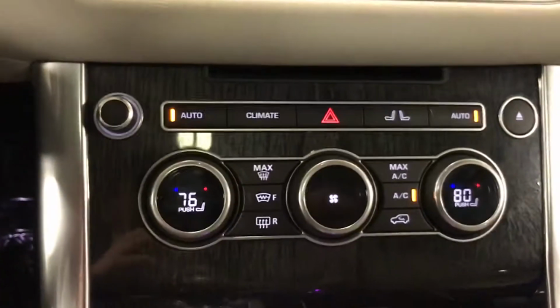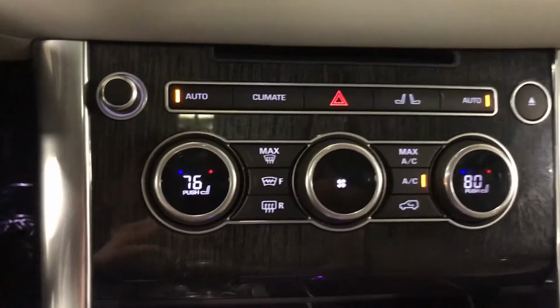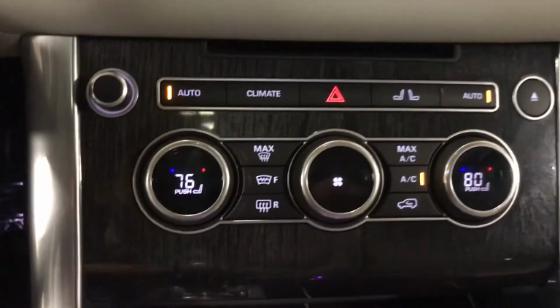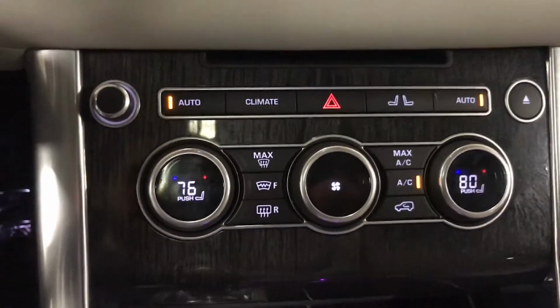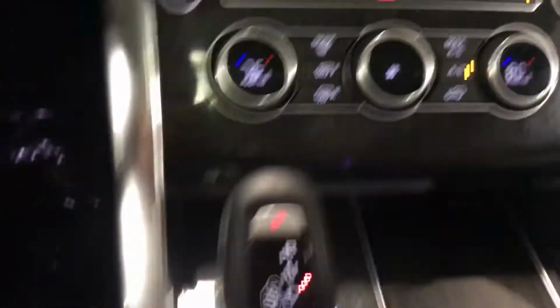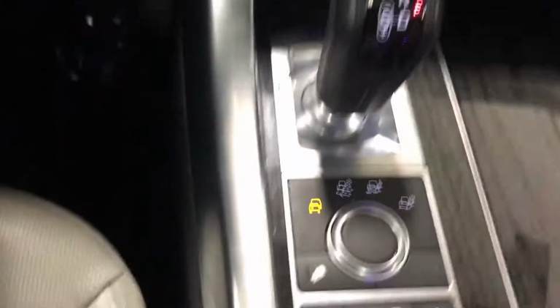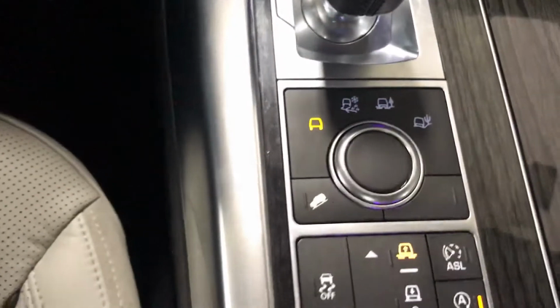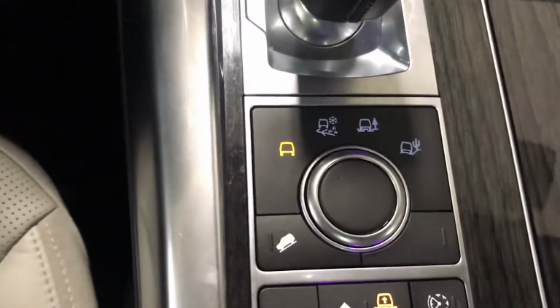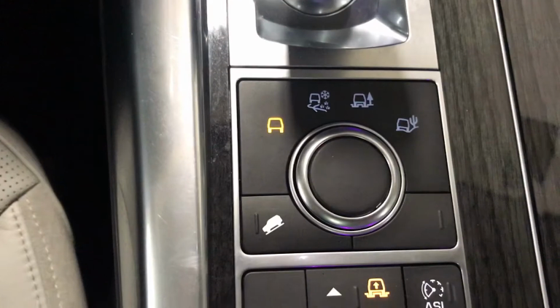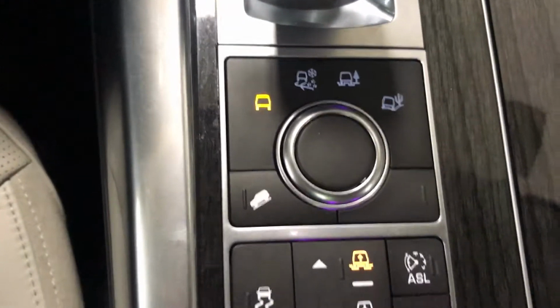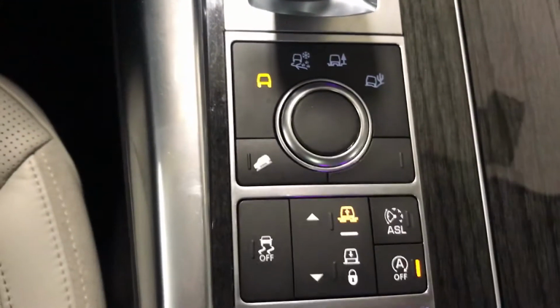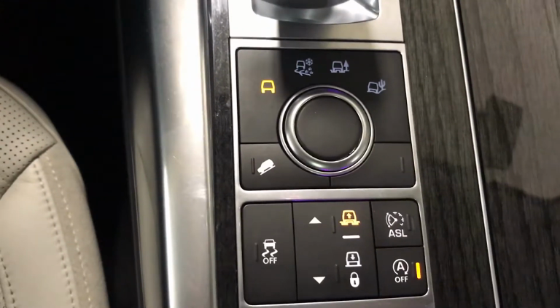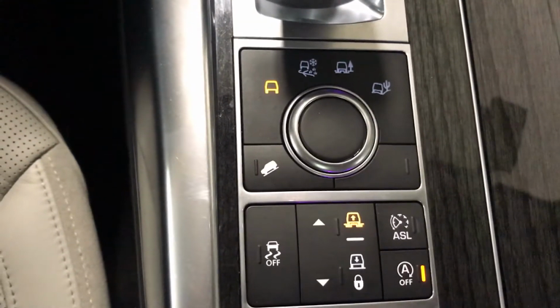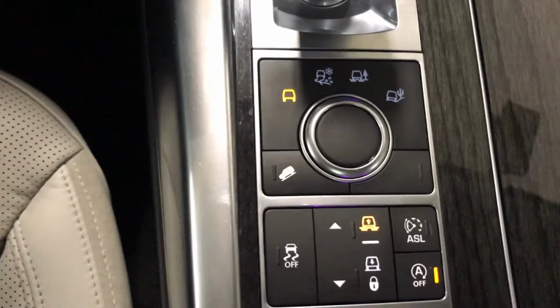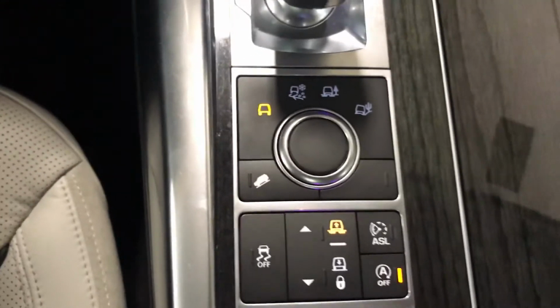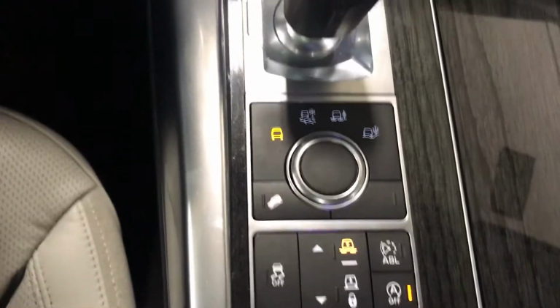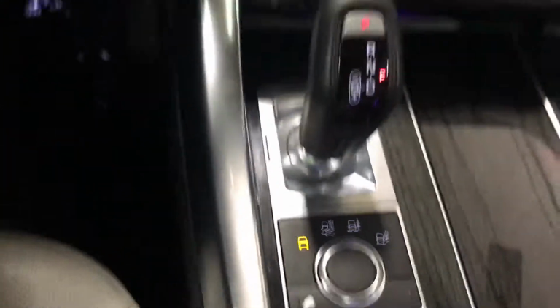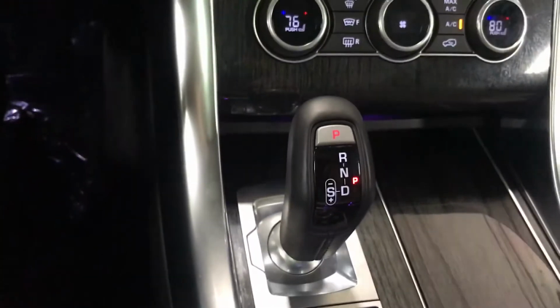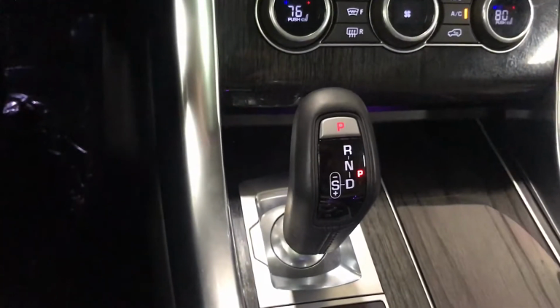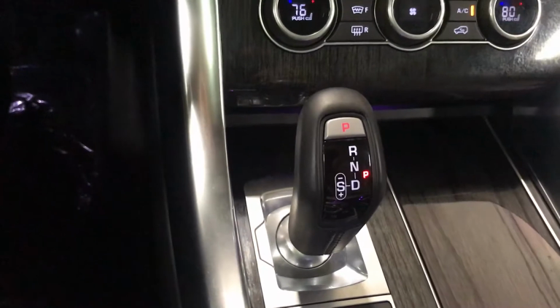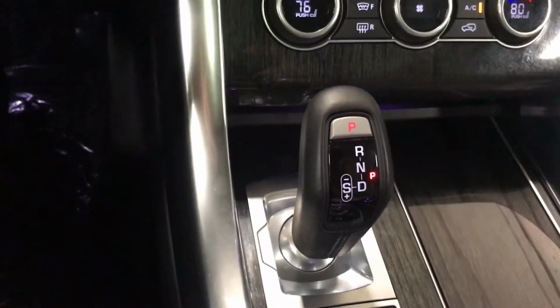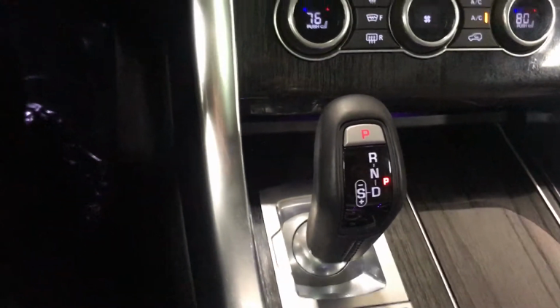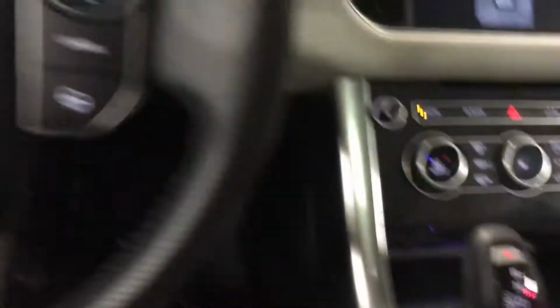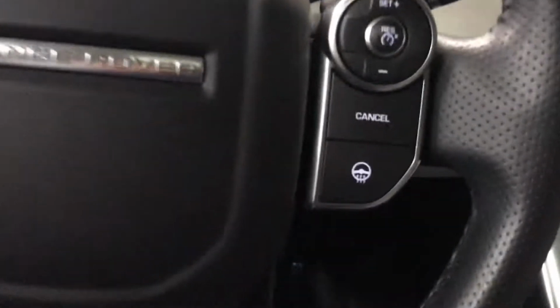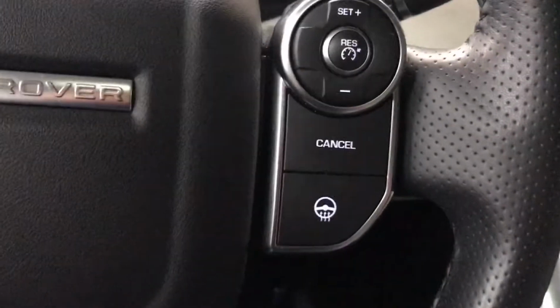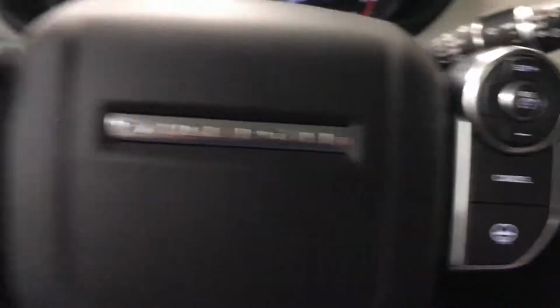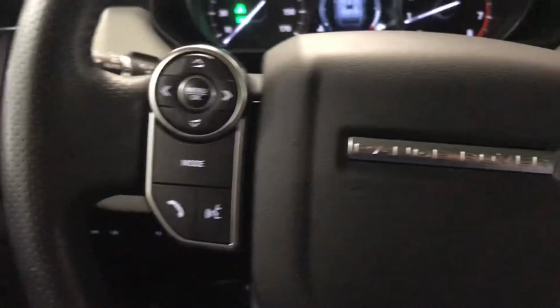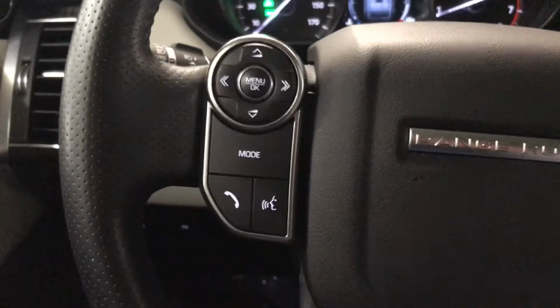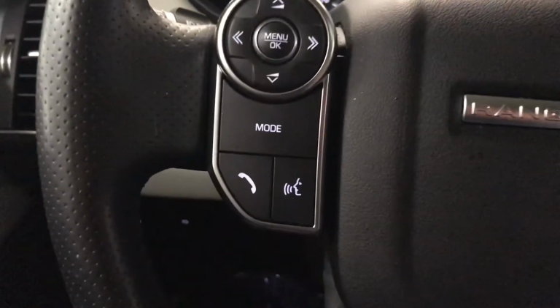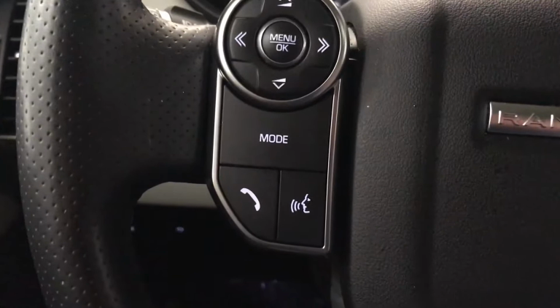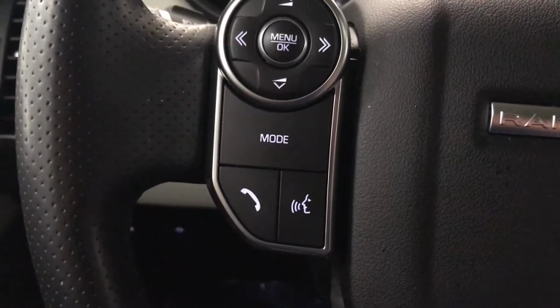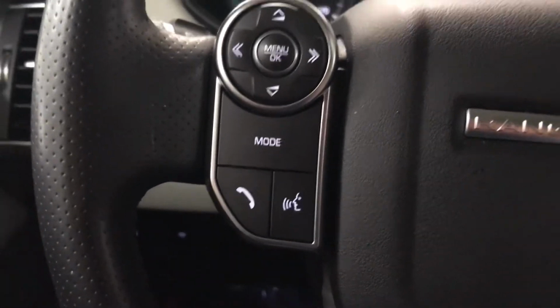Dual-zone climate control and front heated seats. All of your off-road controls for your suspension, as well as ride height control right in the center, along with an electronic shifter. Heated steering wheel, and everything is also voice activated on the left.